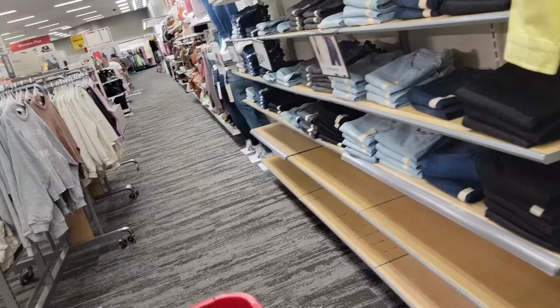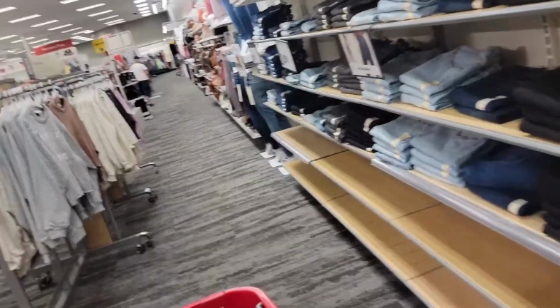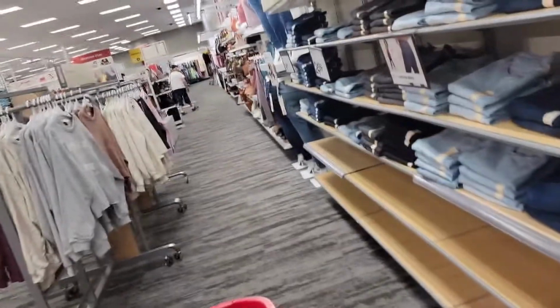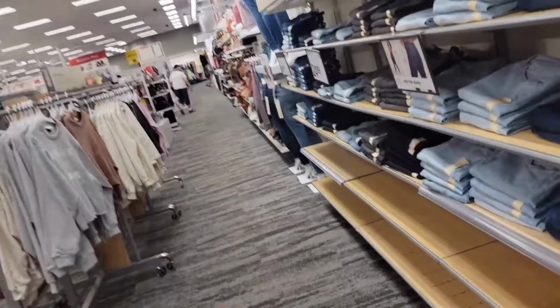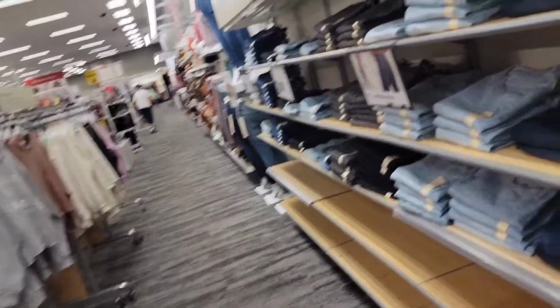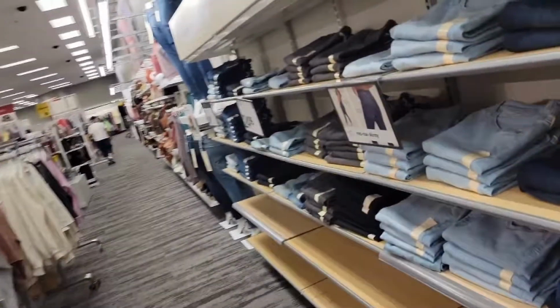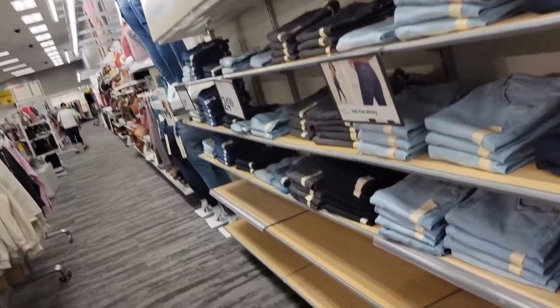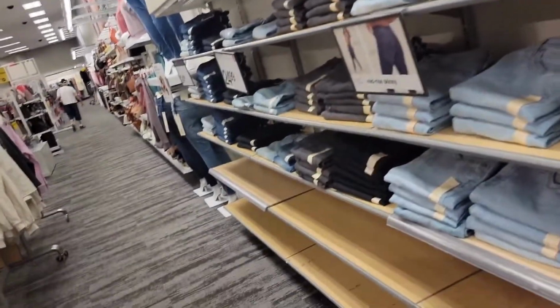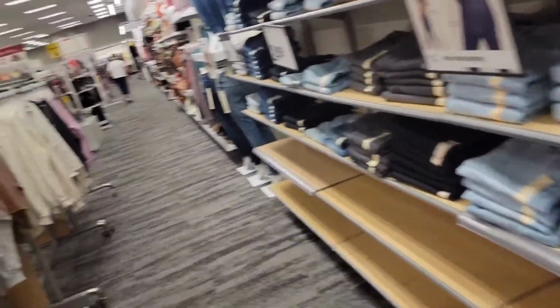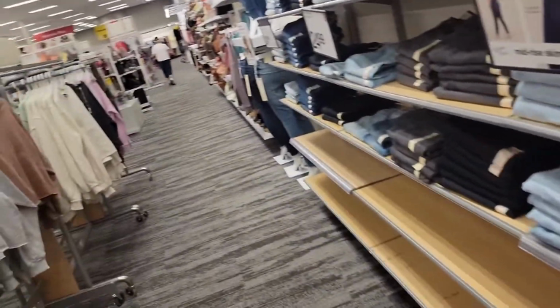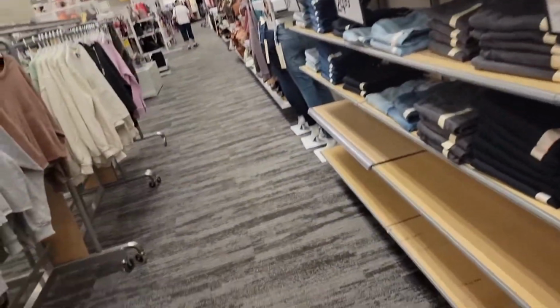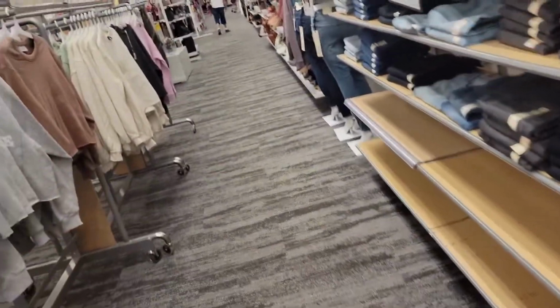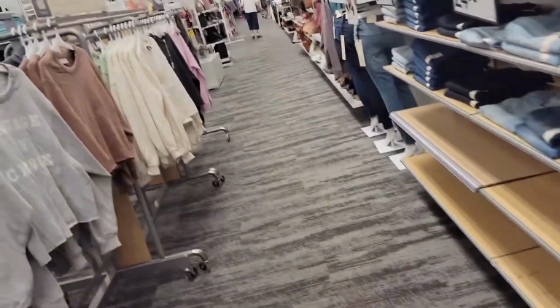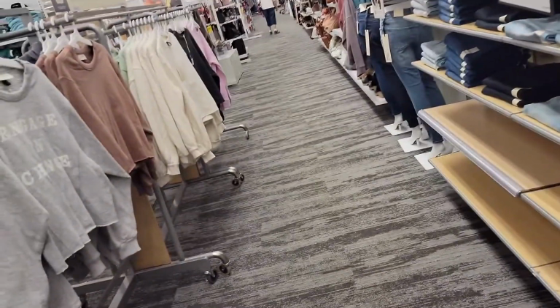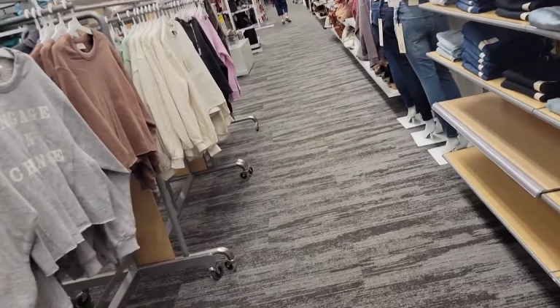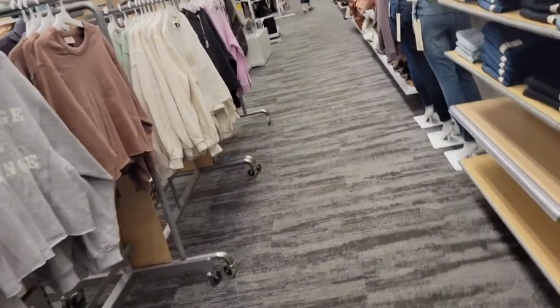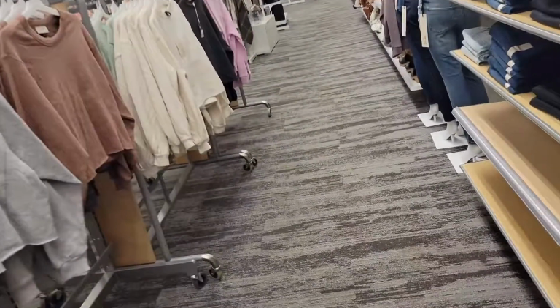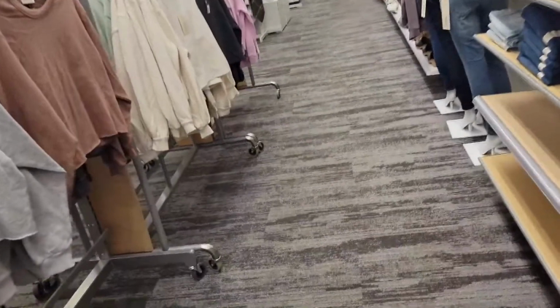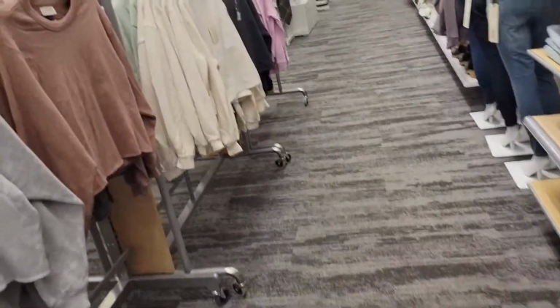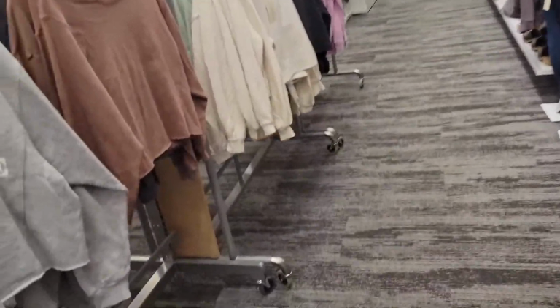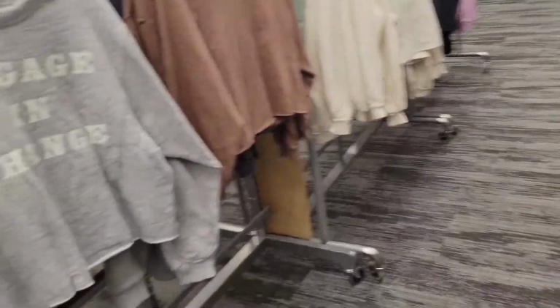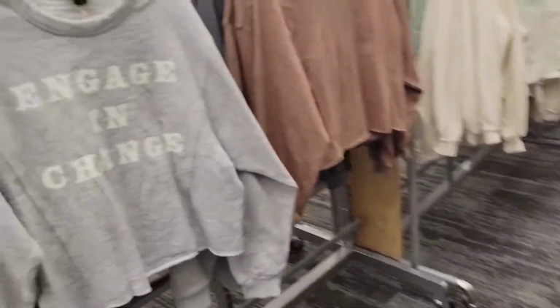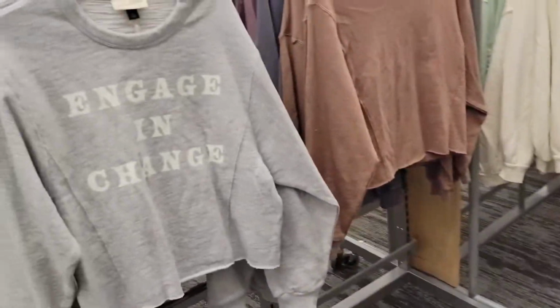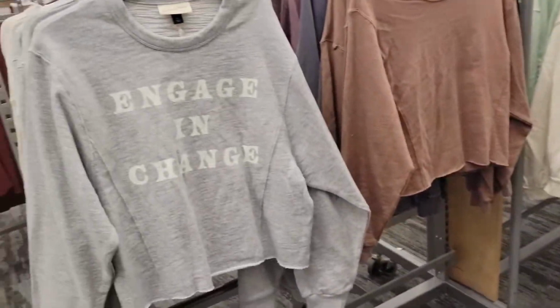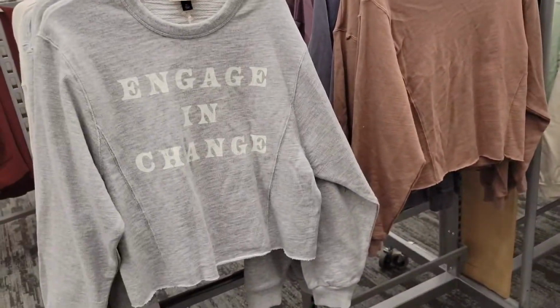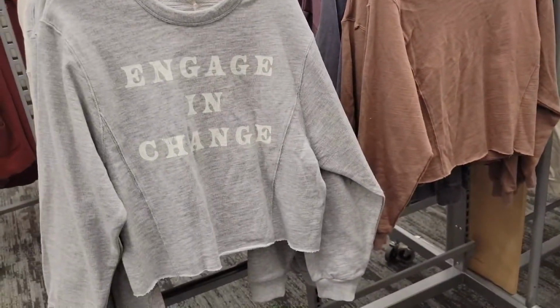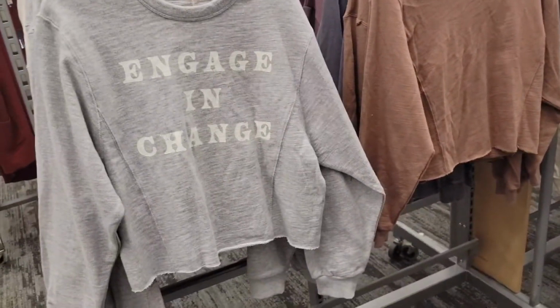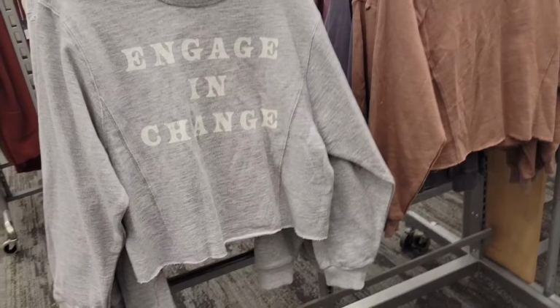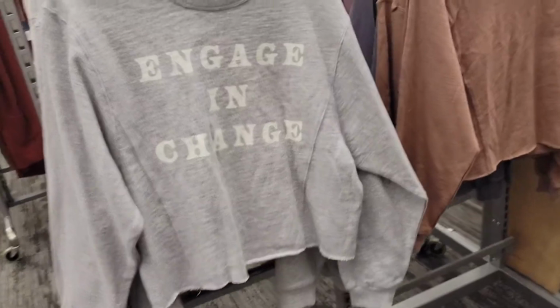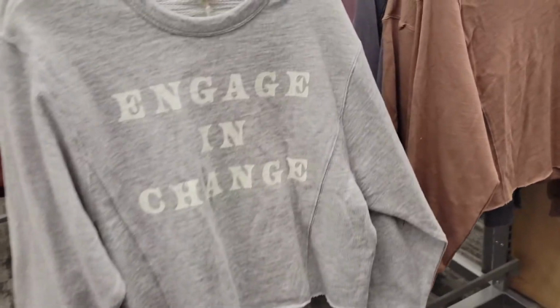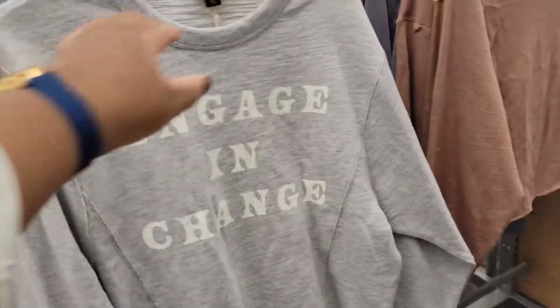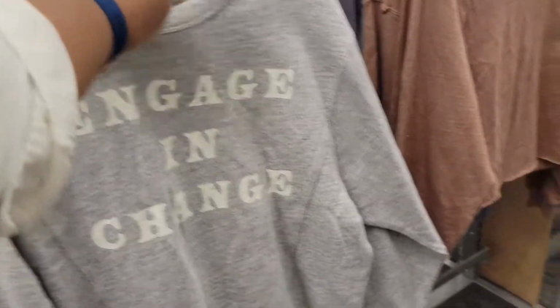Good morning, good afternoon, good evening, how are you? We are inside of Target and I just came to see what they have in here new for fall.